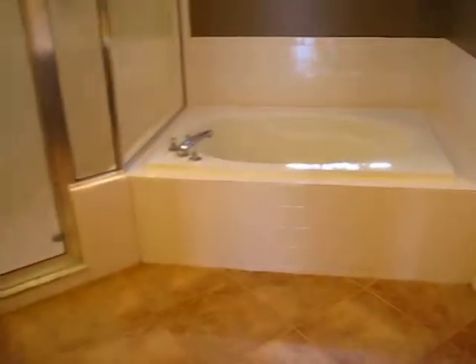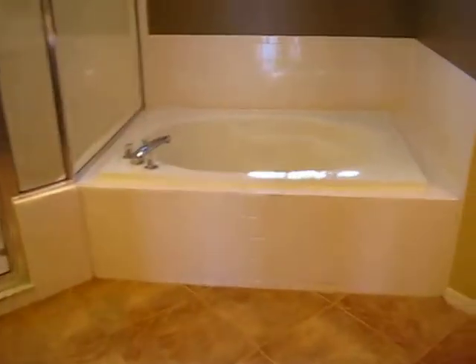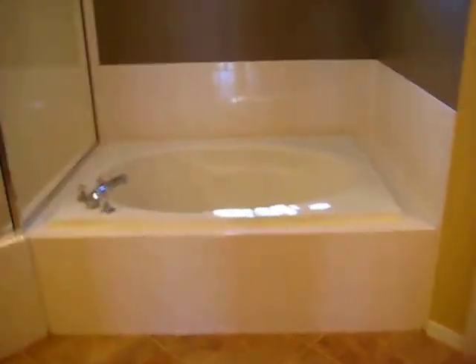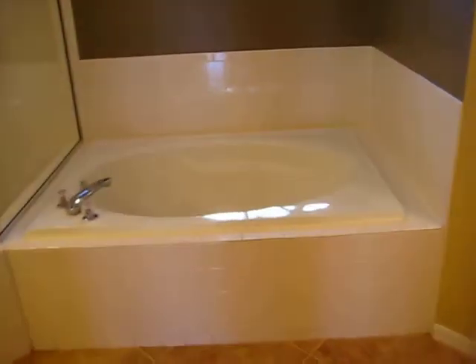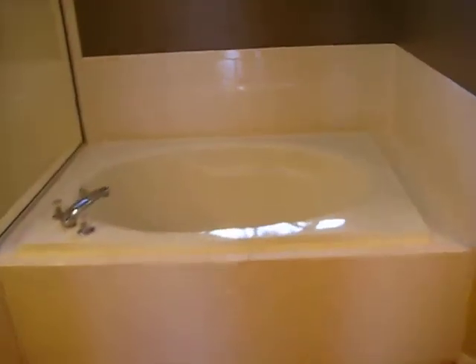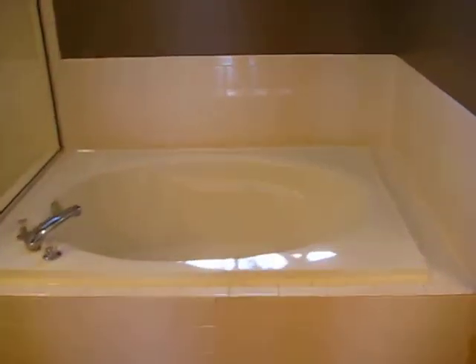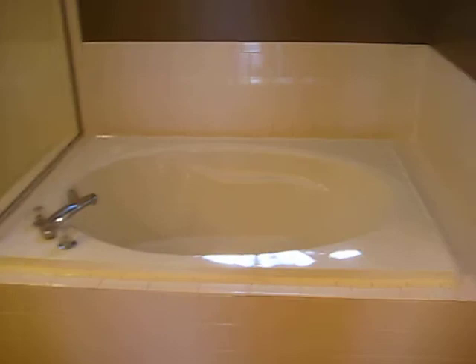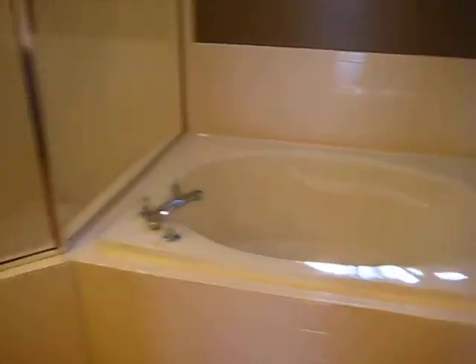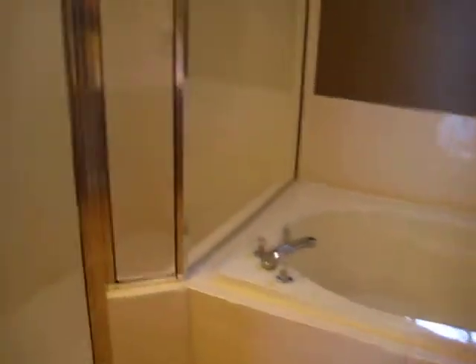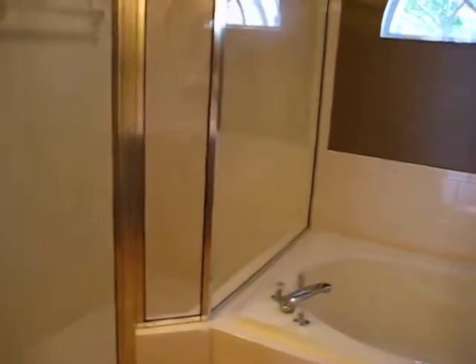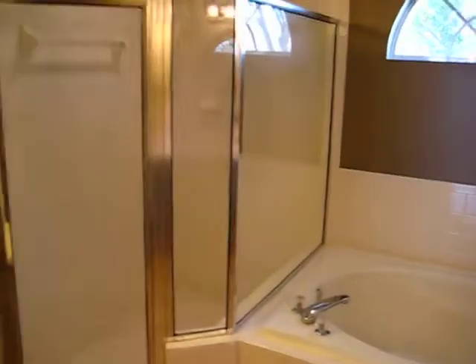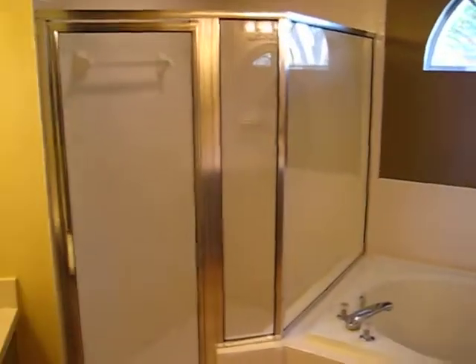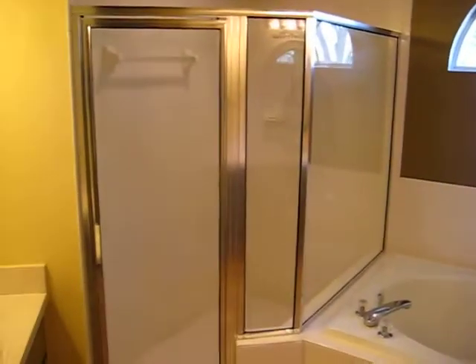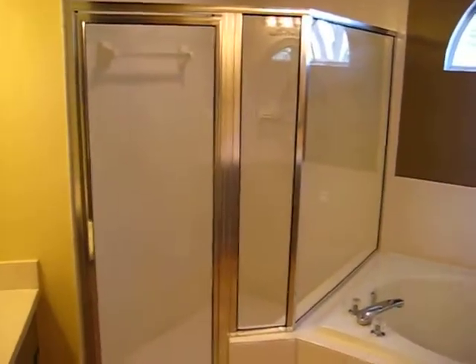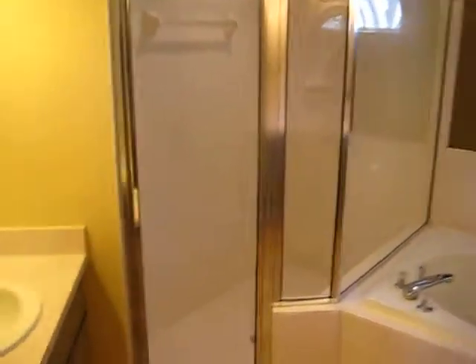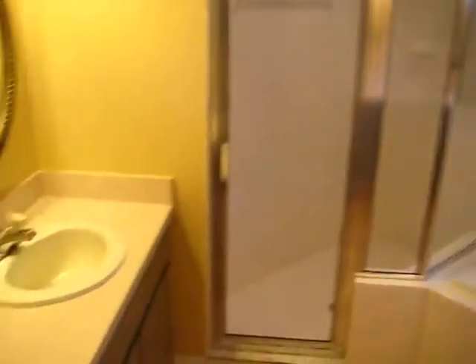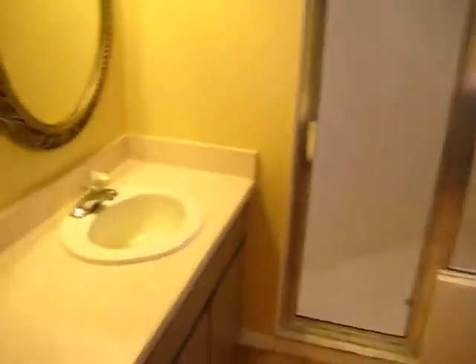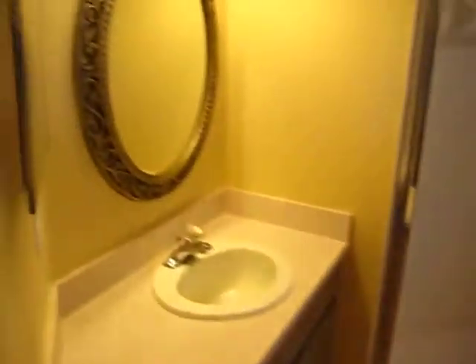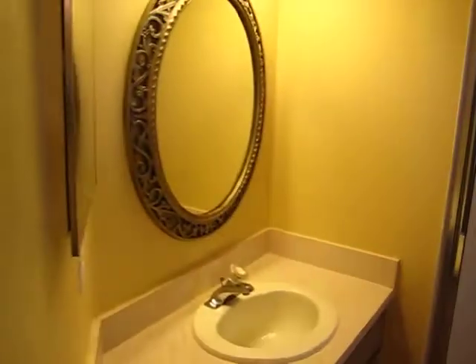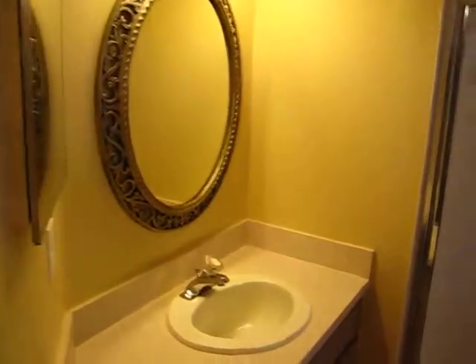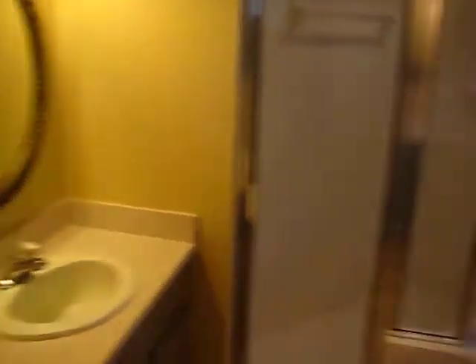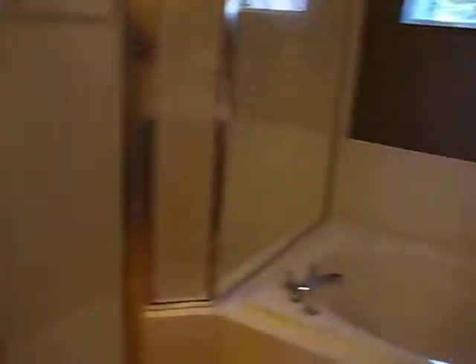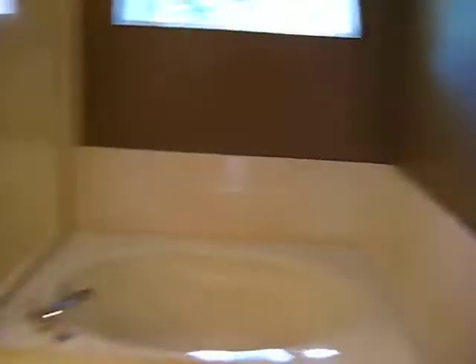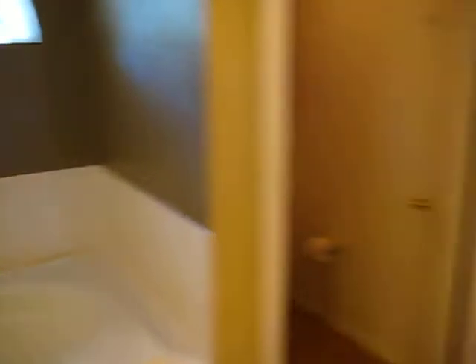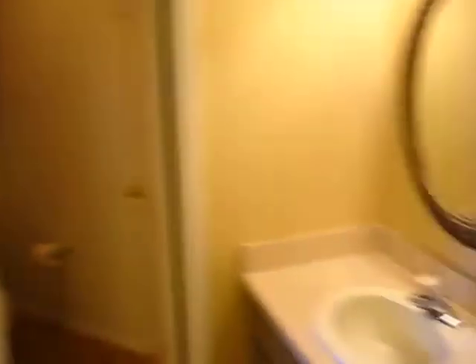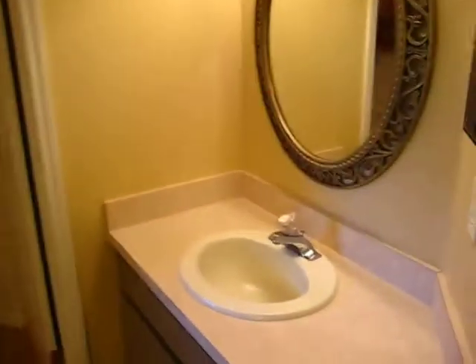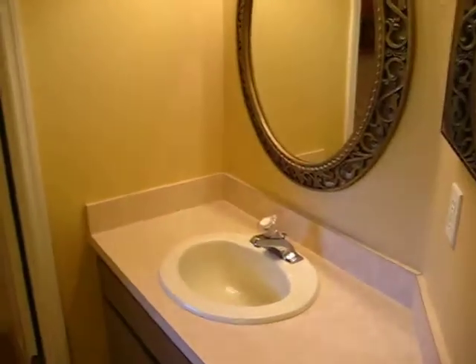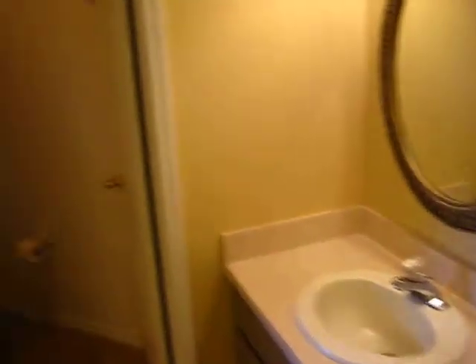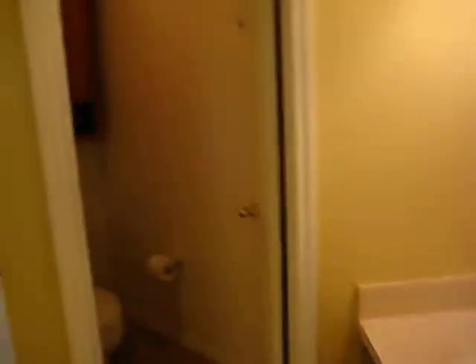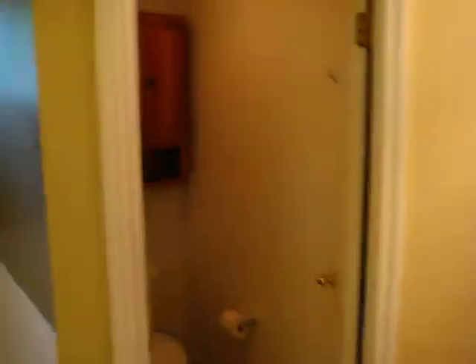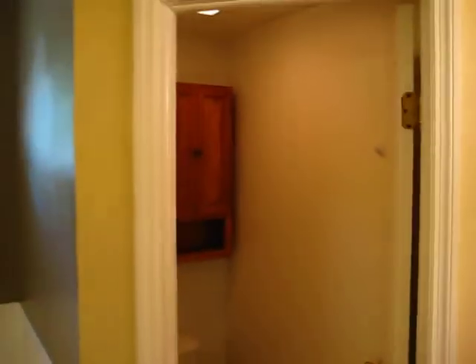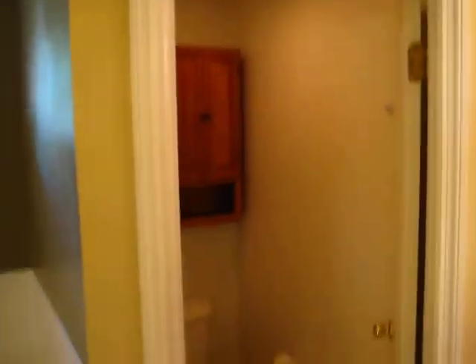Here in the master bathroom we have a garden tub, a separate walk-in shower, and his and hers vanities. Also, the toilet is enclosed.